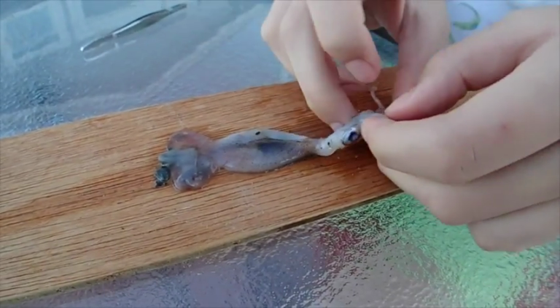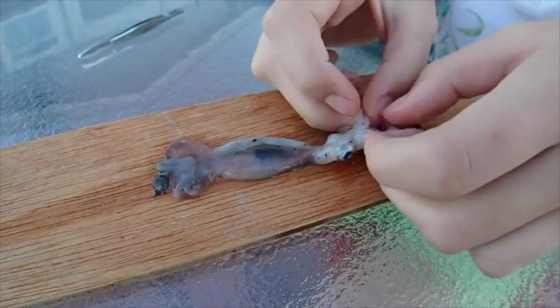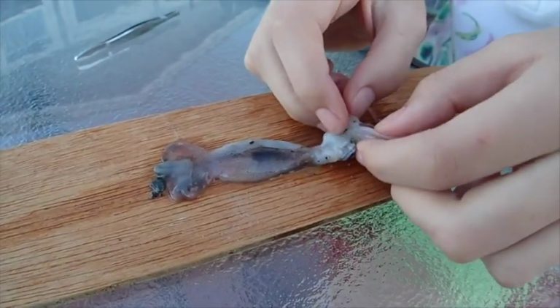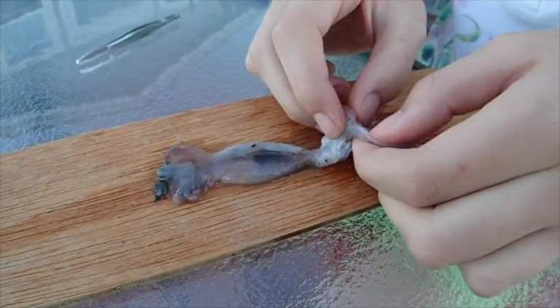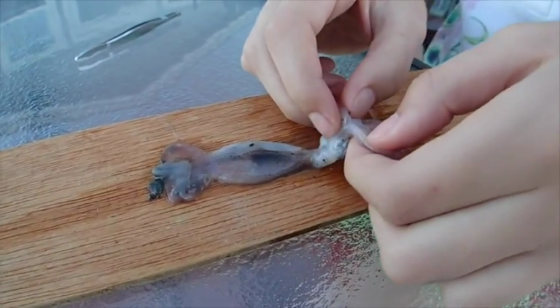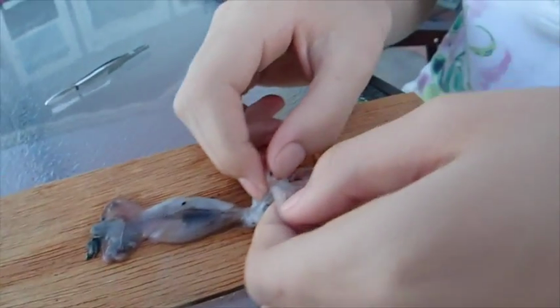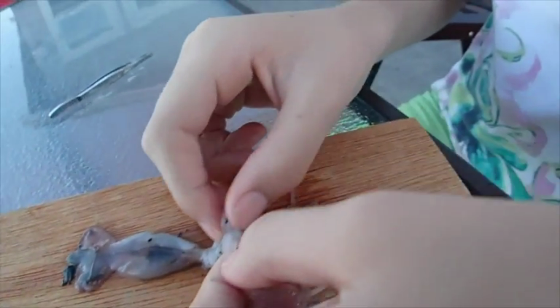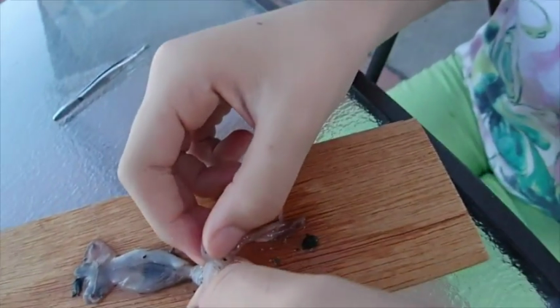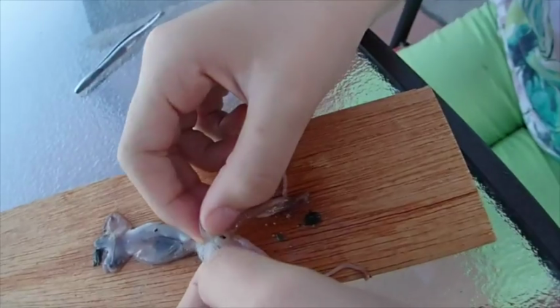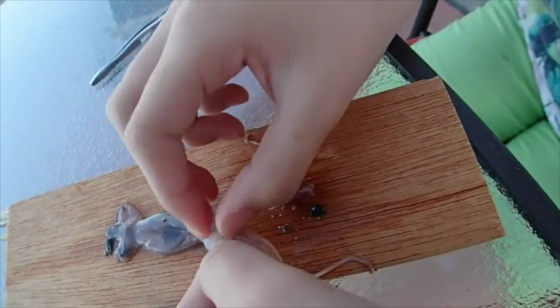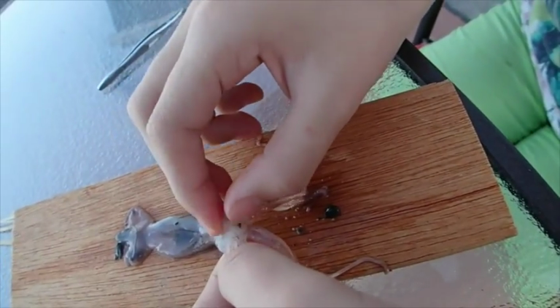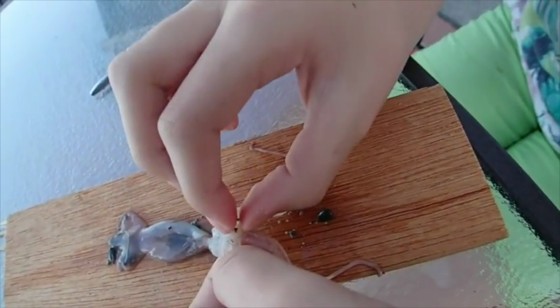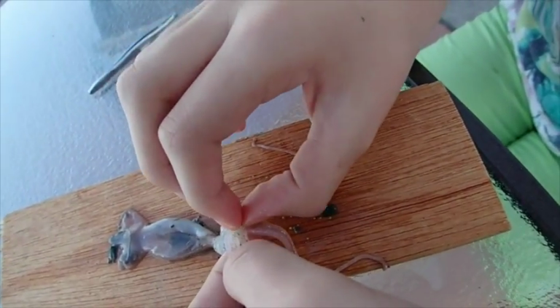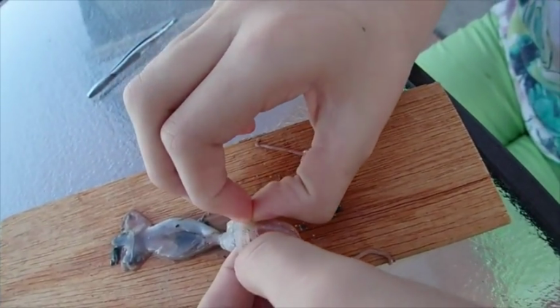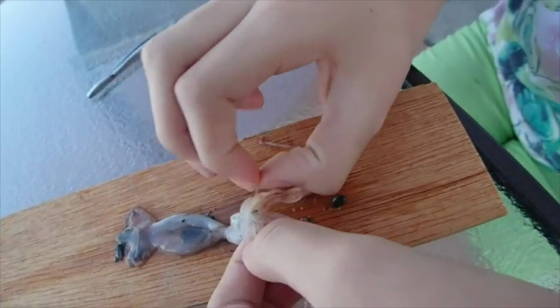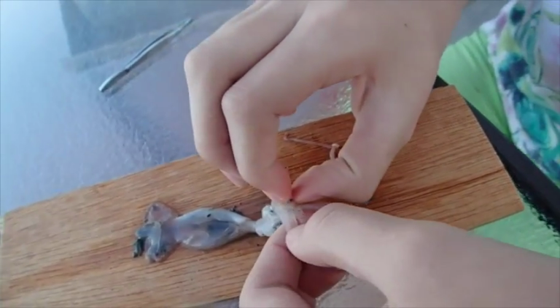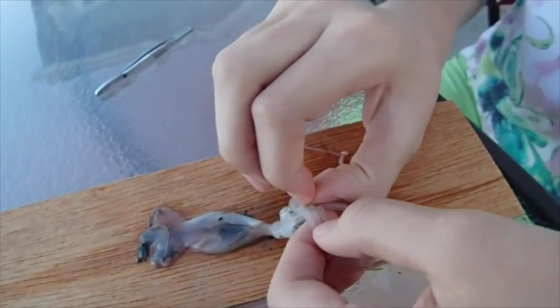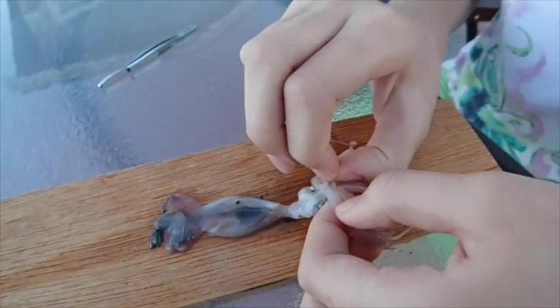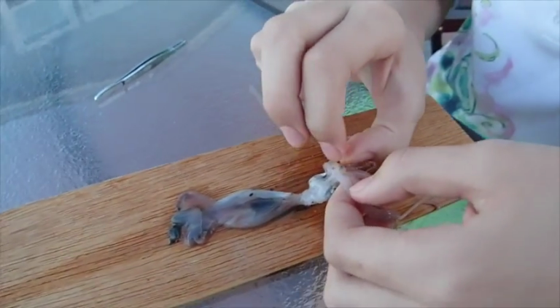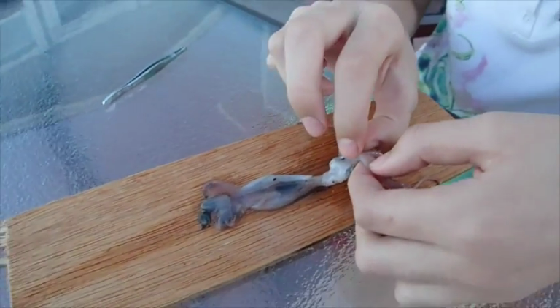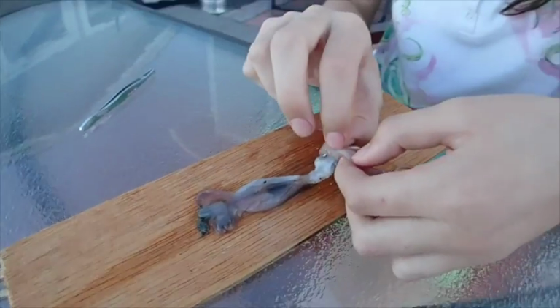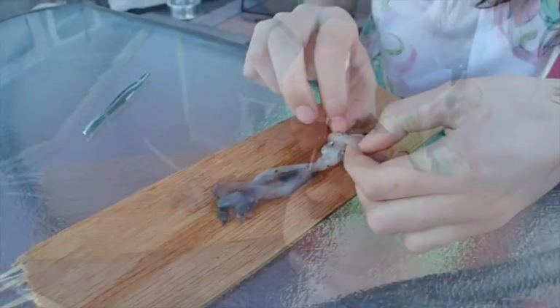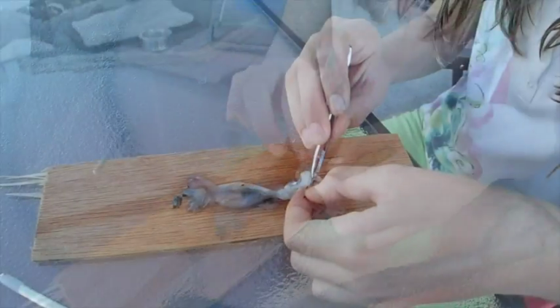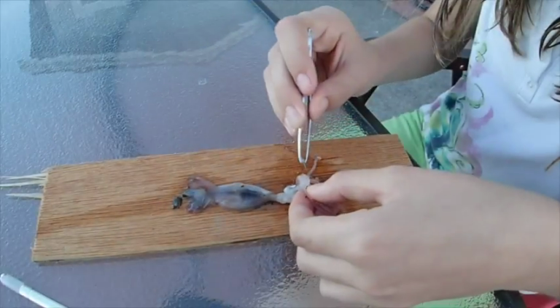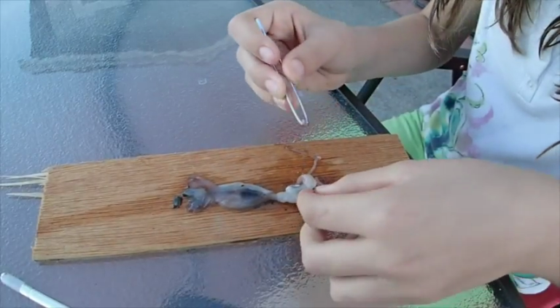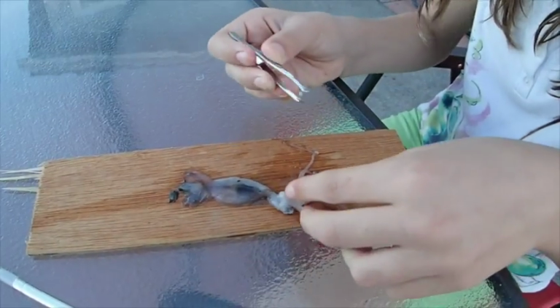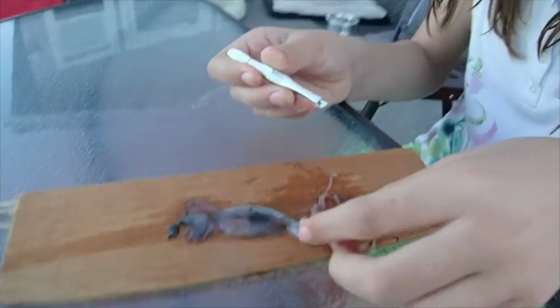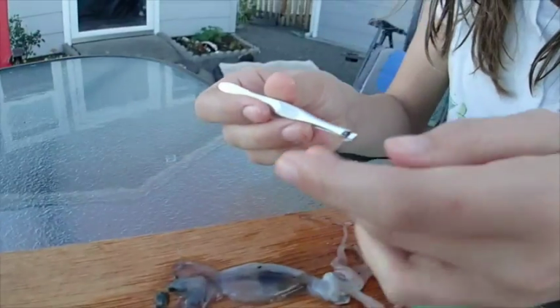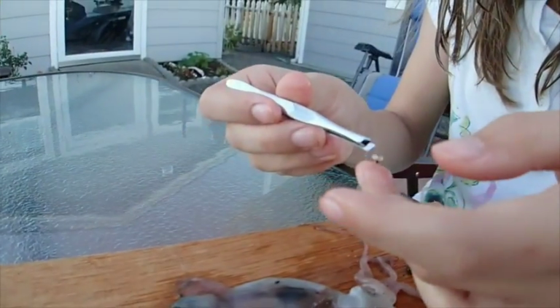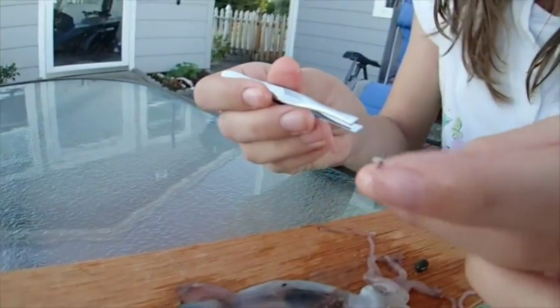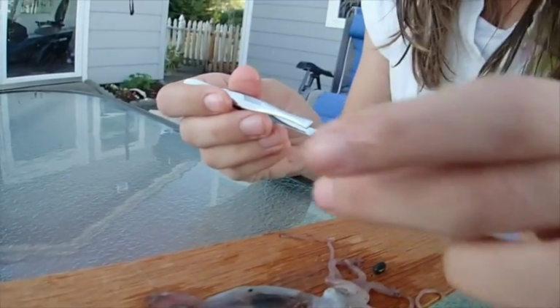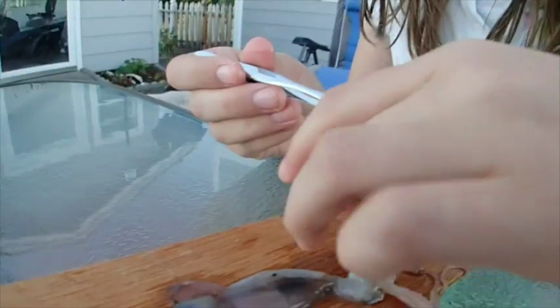First things first, if you look inside here, see that little thing — it looks like a beak. We're going to pull that out. Where did you find the squid? We found it on the beach. That's the little beak.